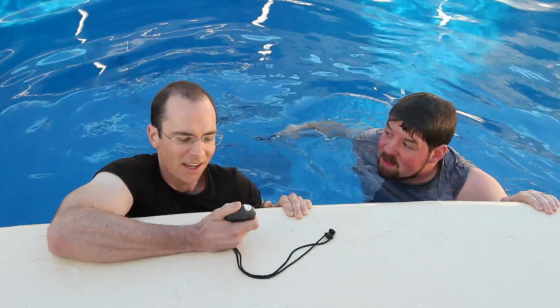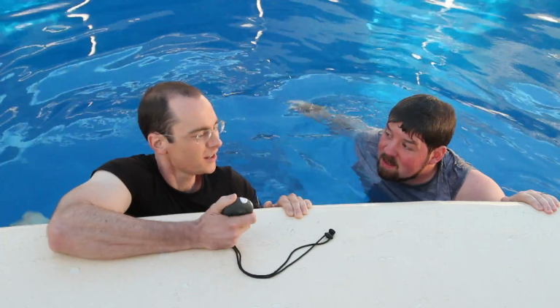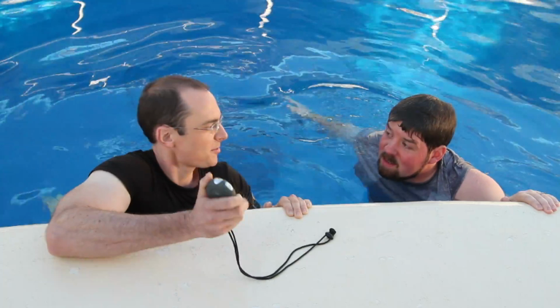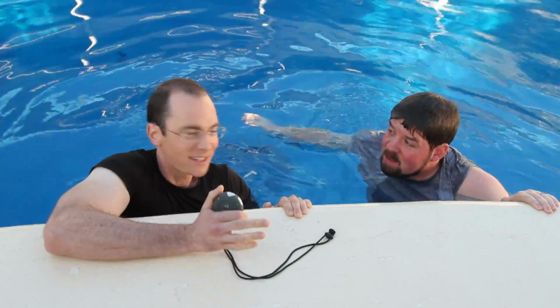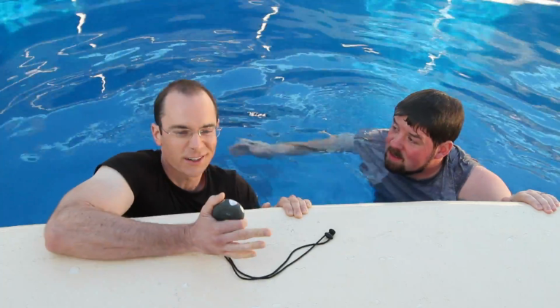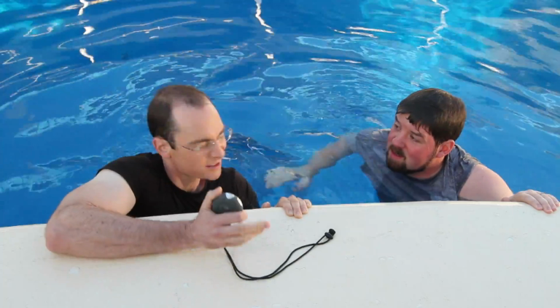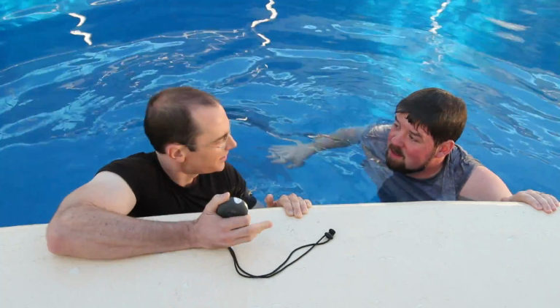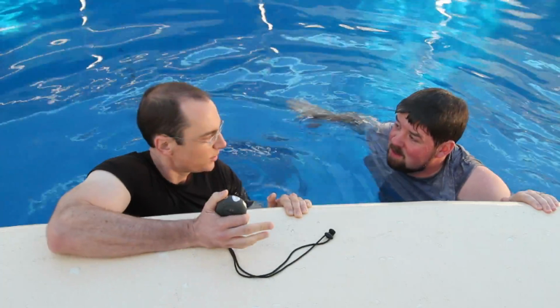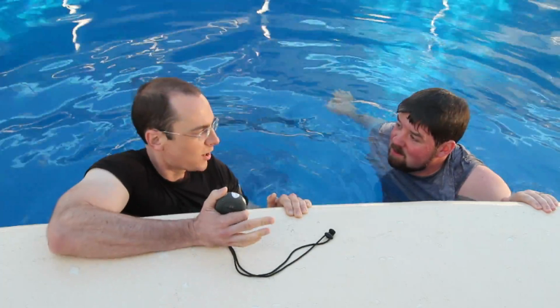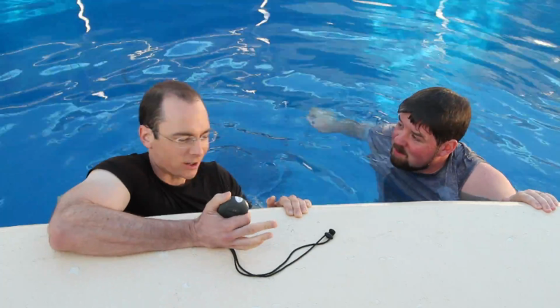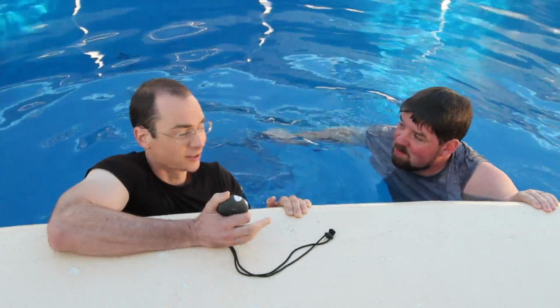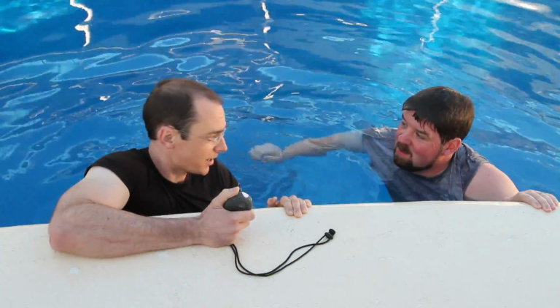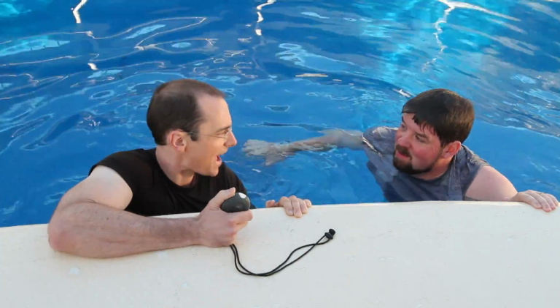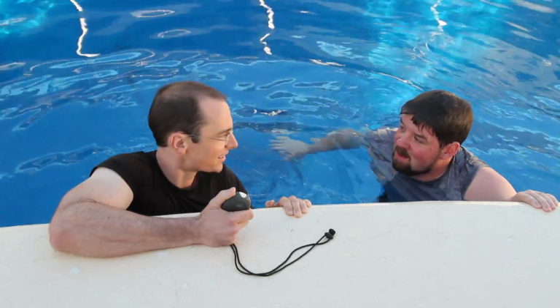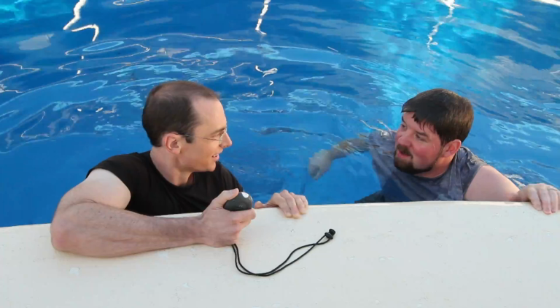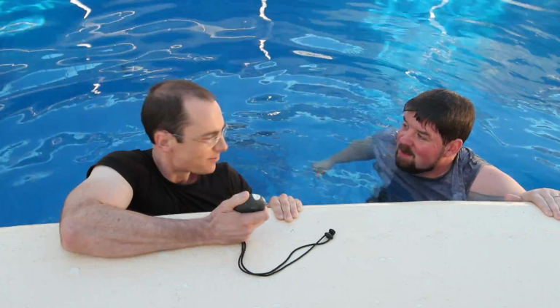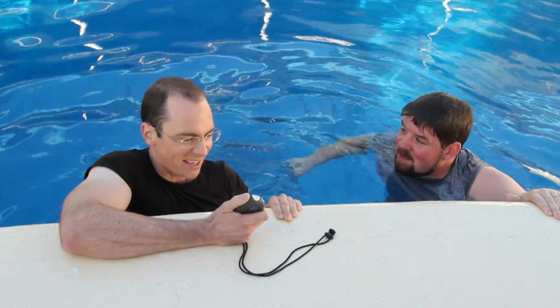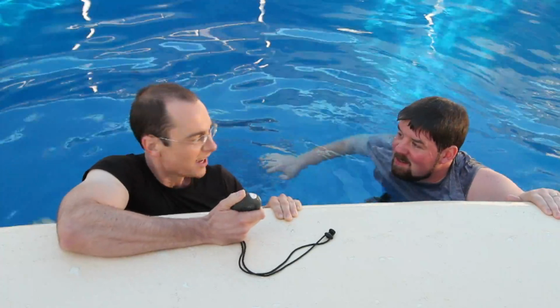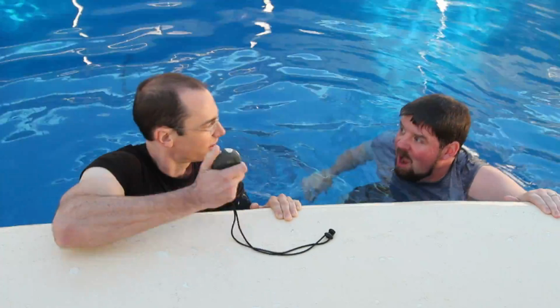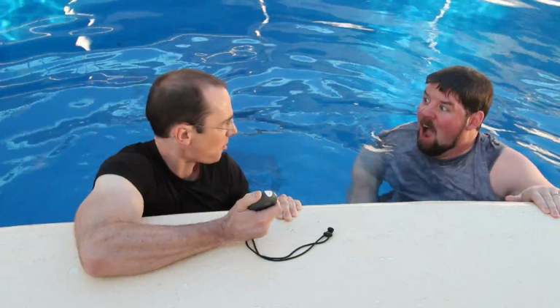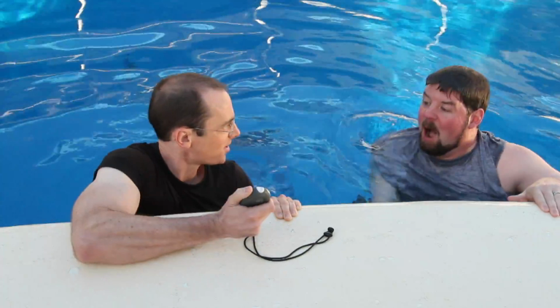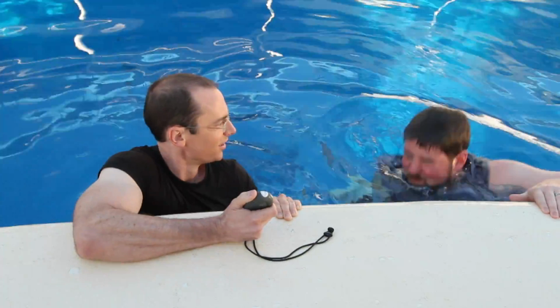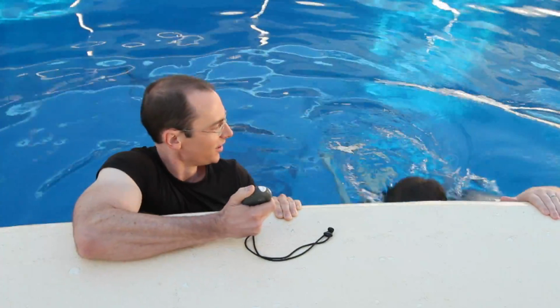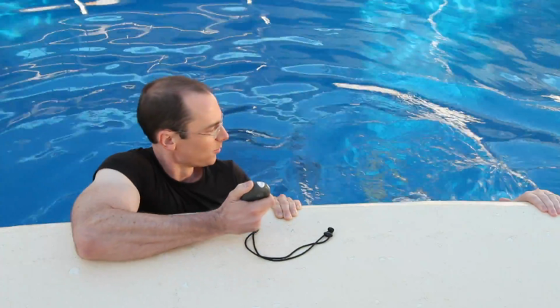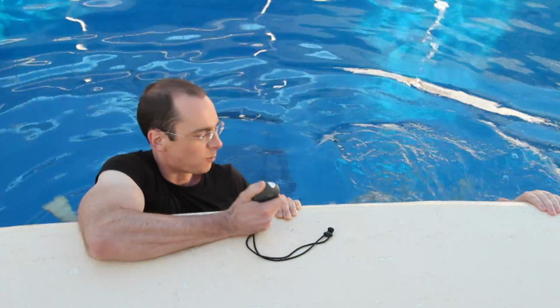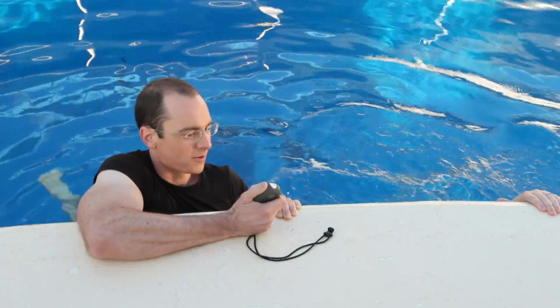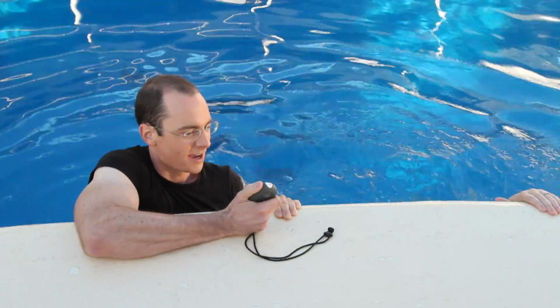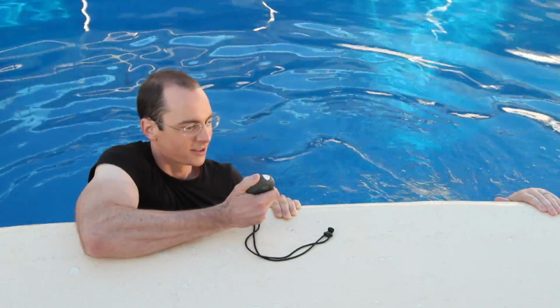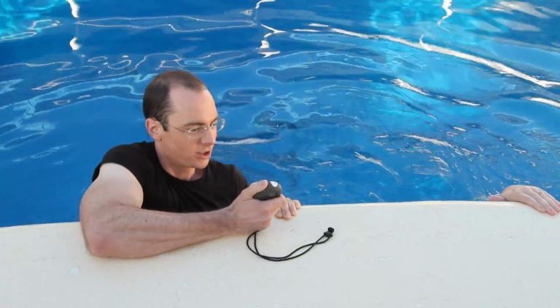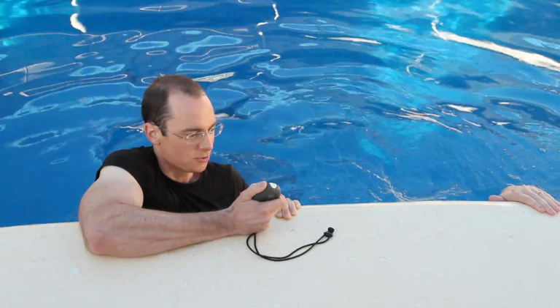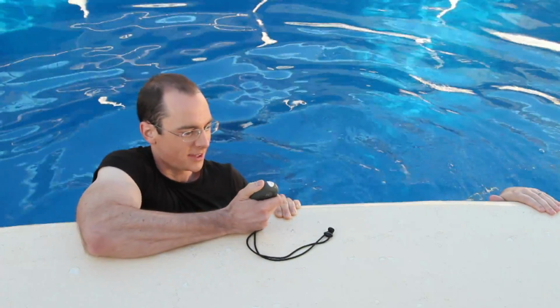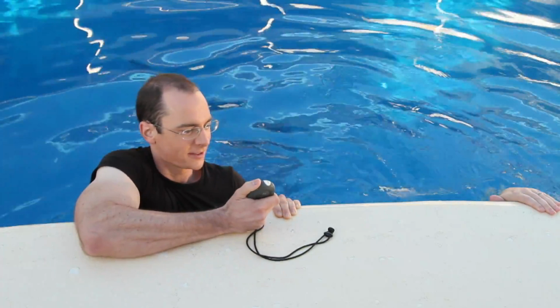Enough about sea turtles, Tim — you've got to work on your lung capacity. Ready? Go! One one thousand, two one thousand, three one thousand...